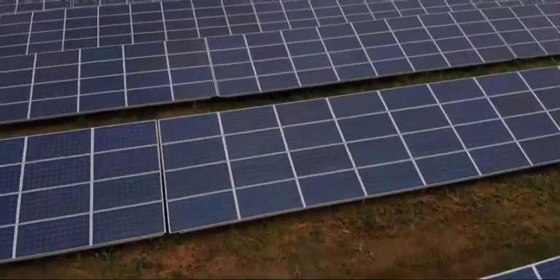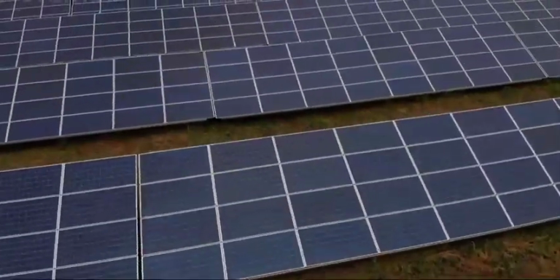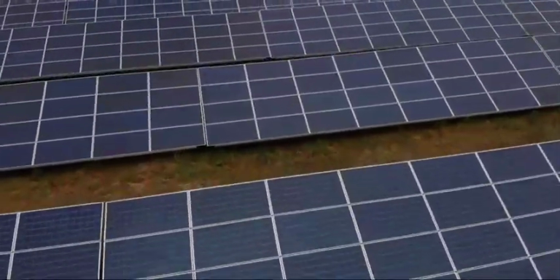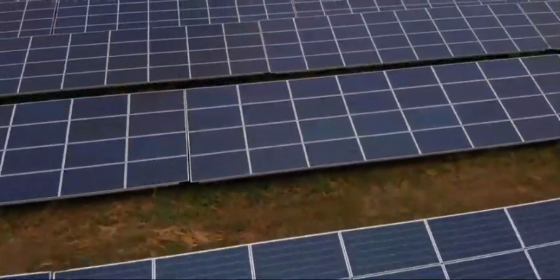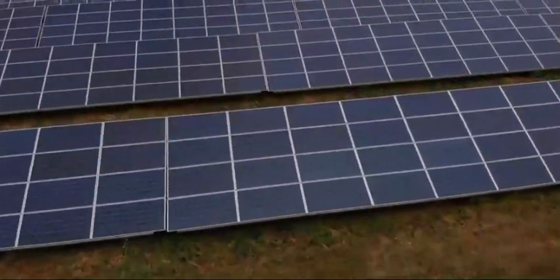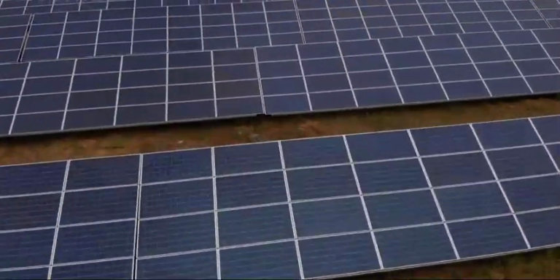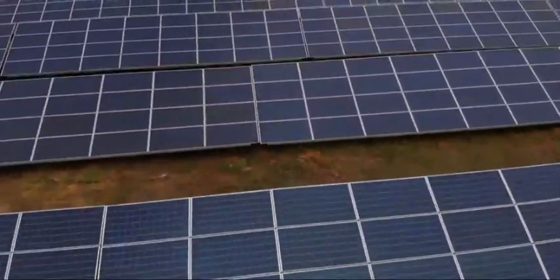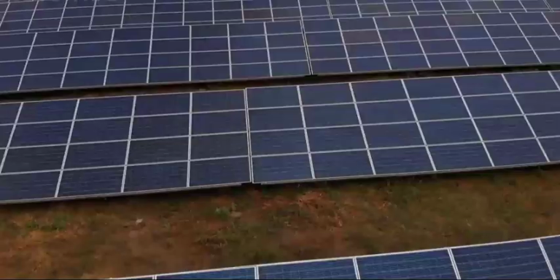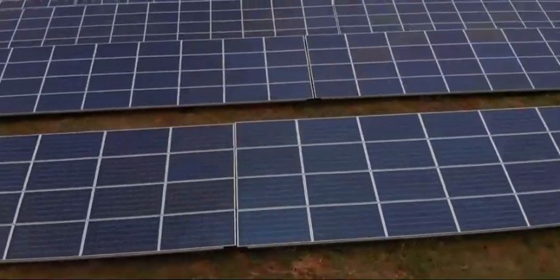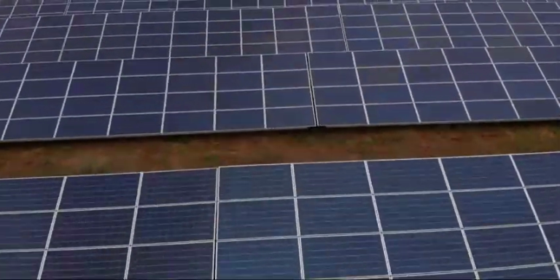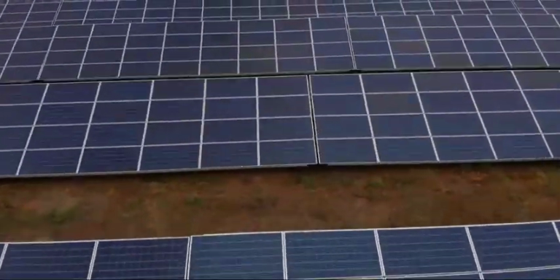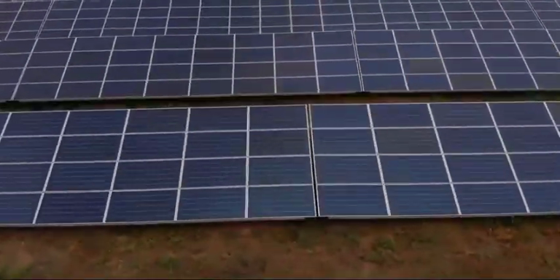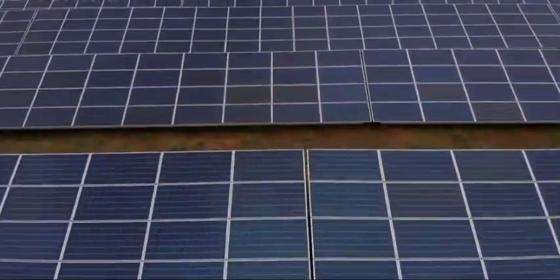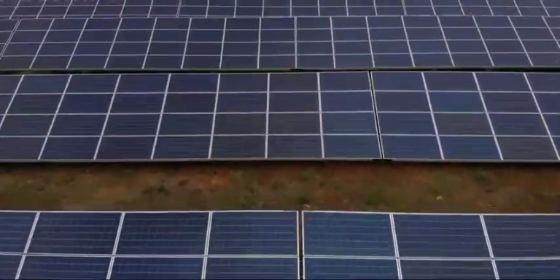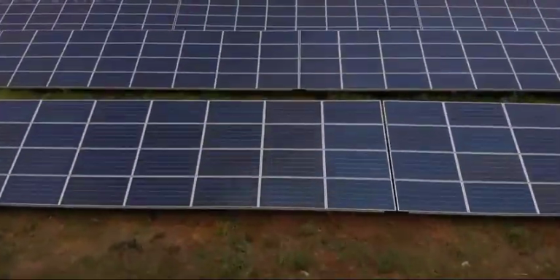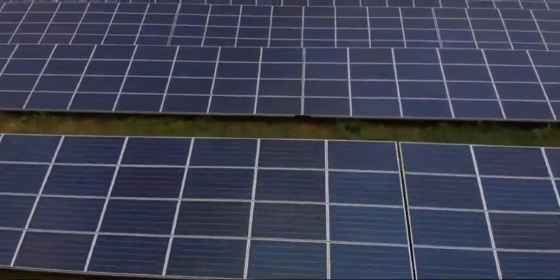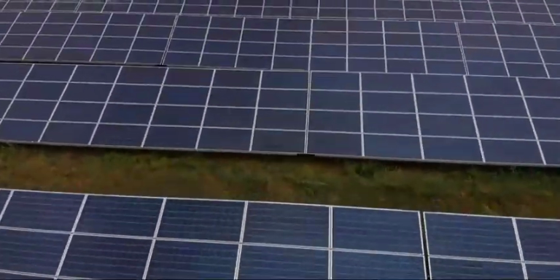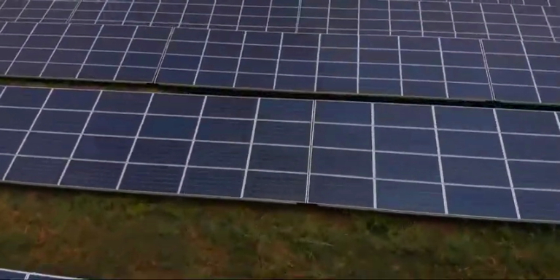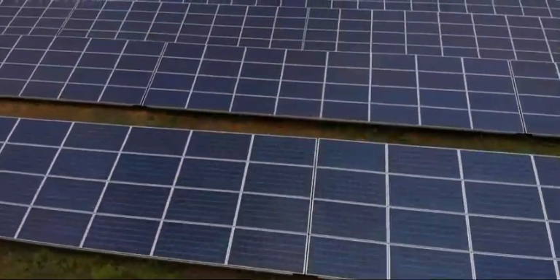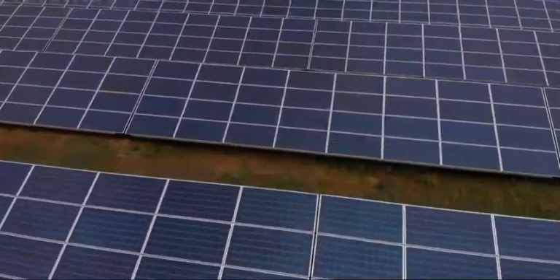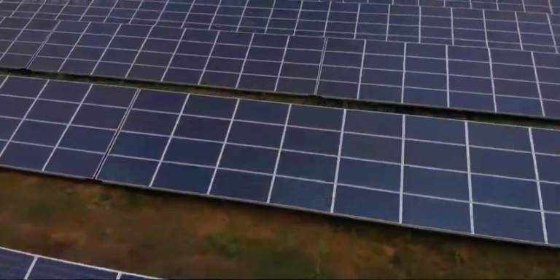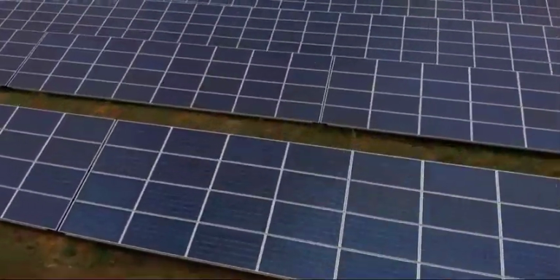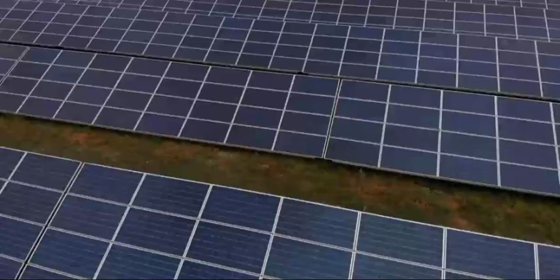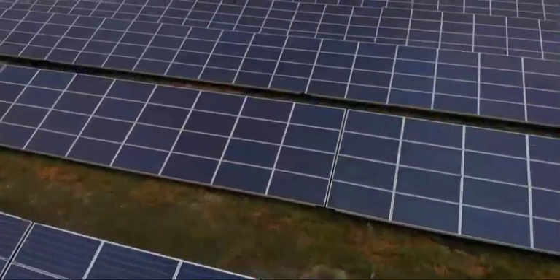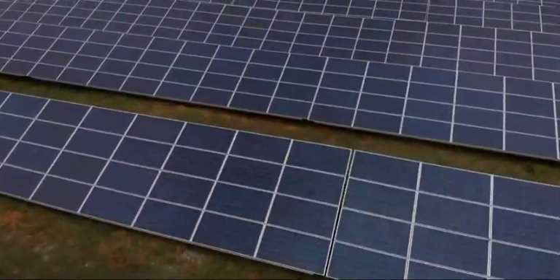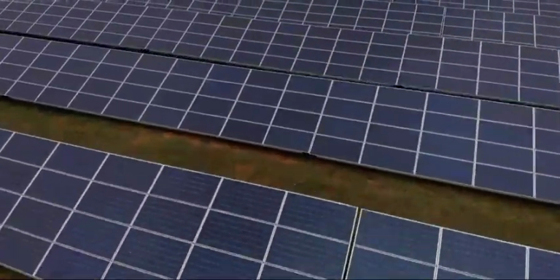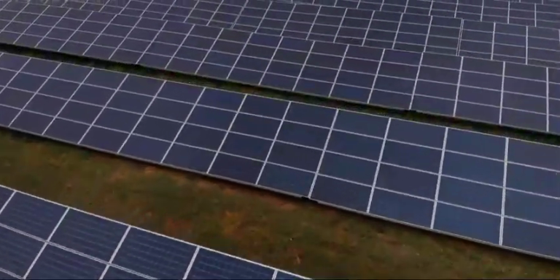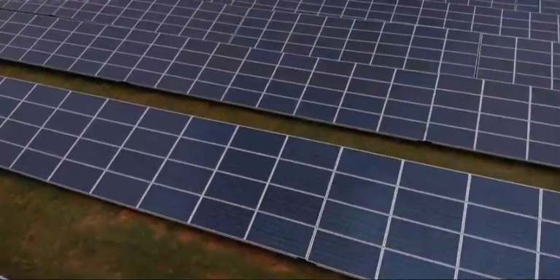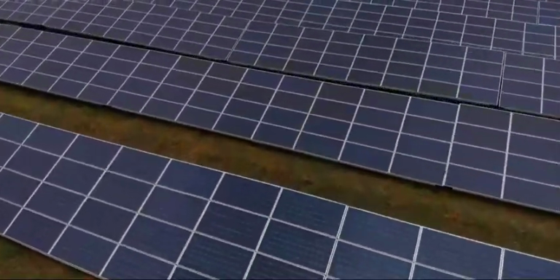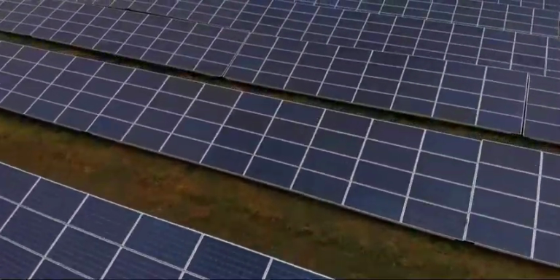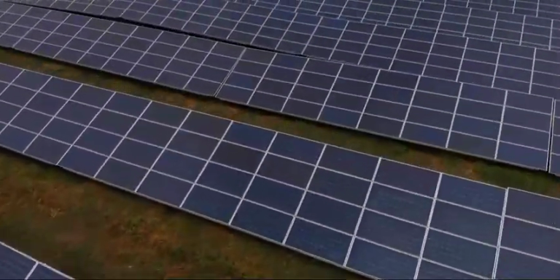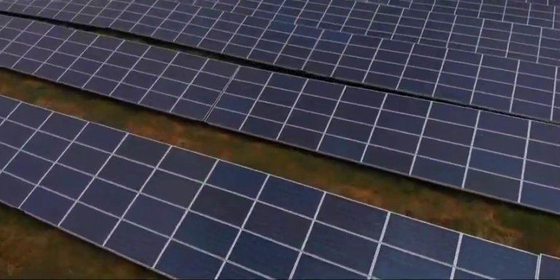Solar desalination is poised for major growth and disruption through cutting-edge innovations in nanomaterials, hybrid systems, concentrated solar power, and photovoltaics.